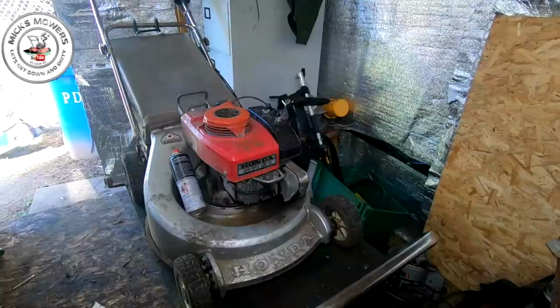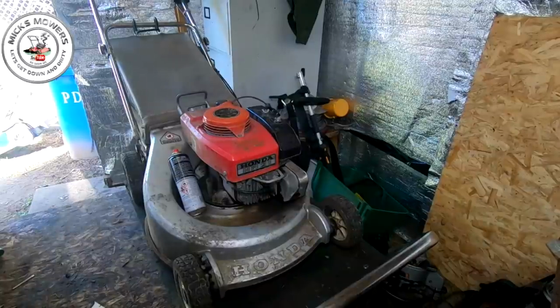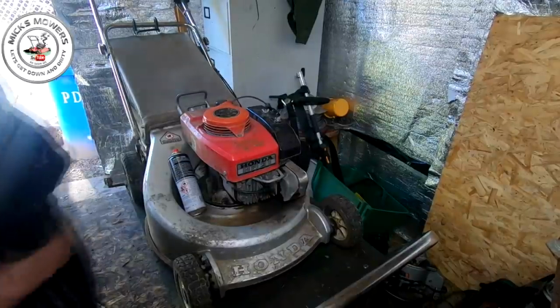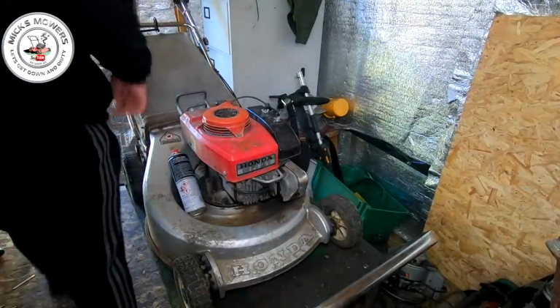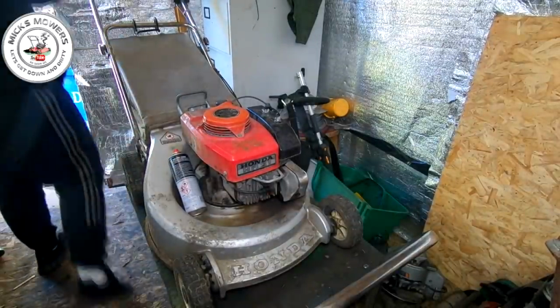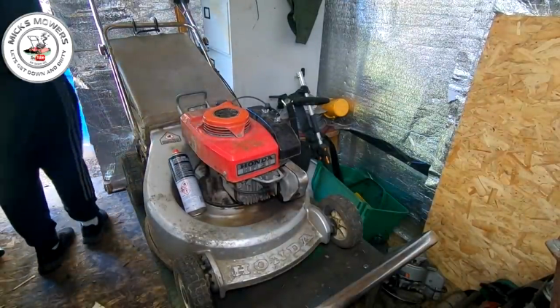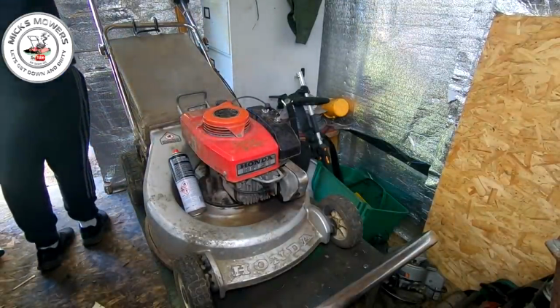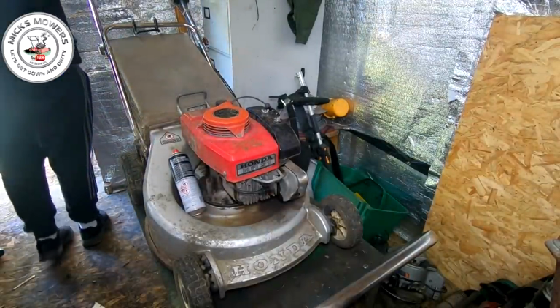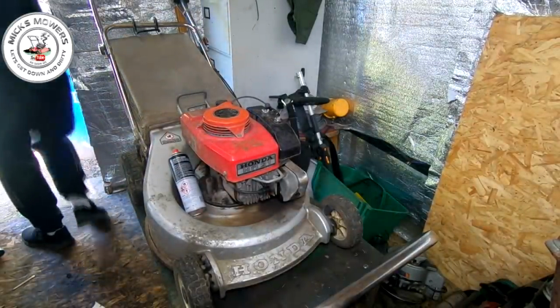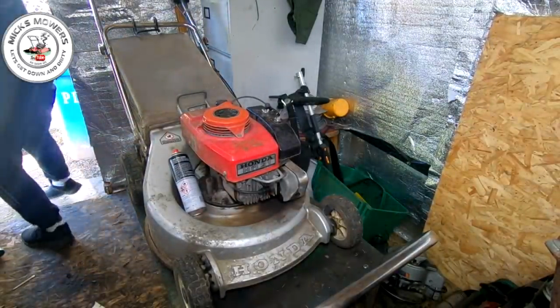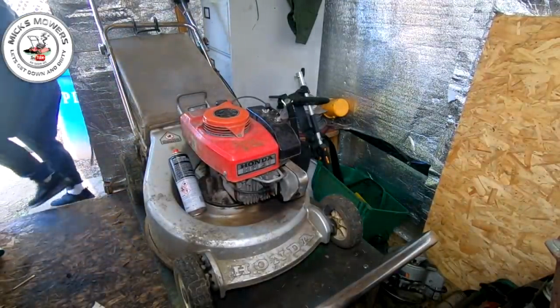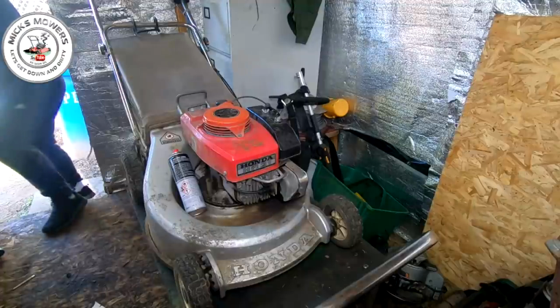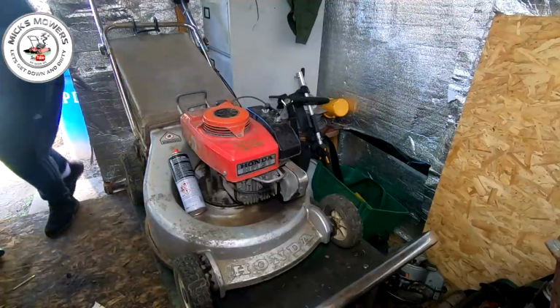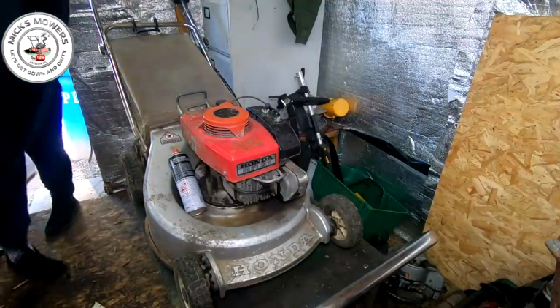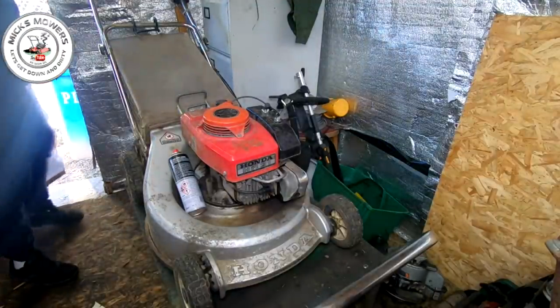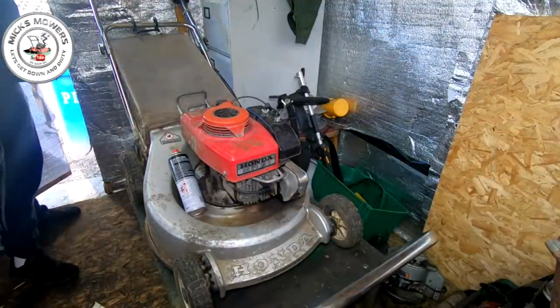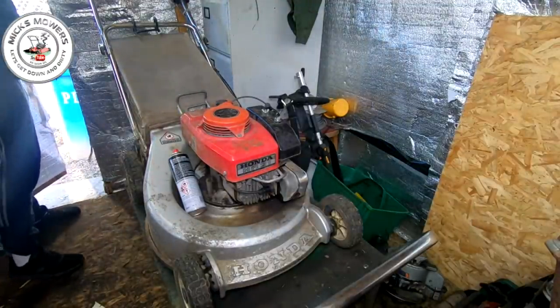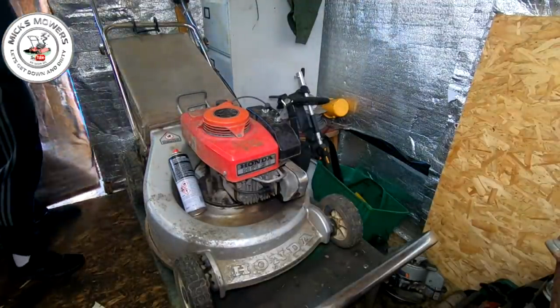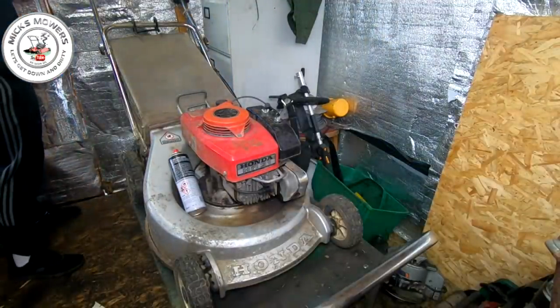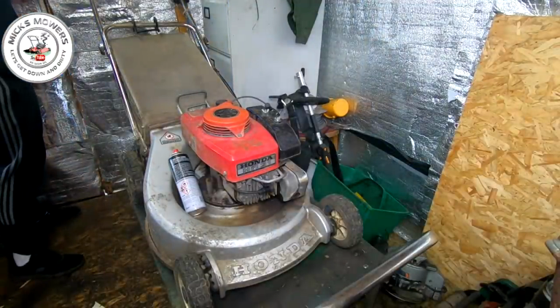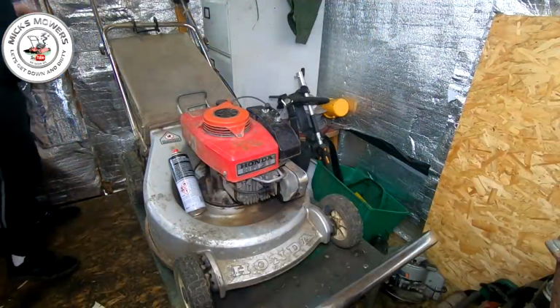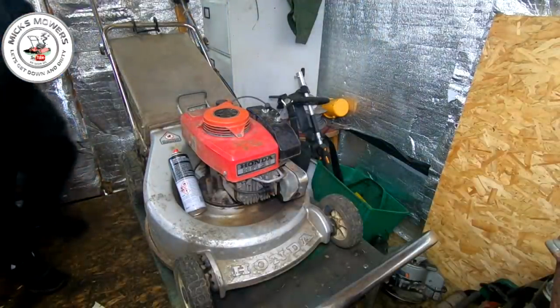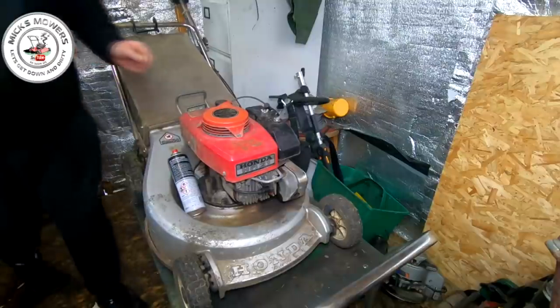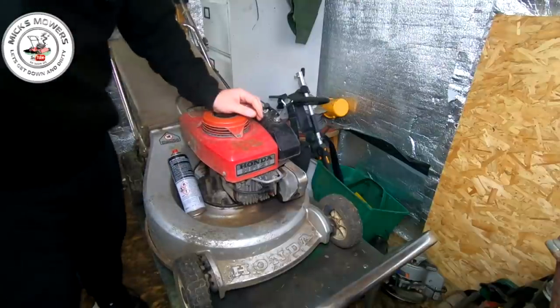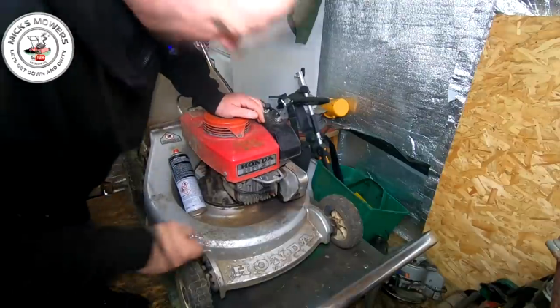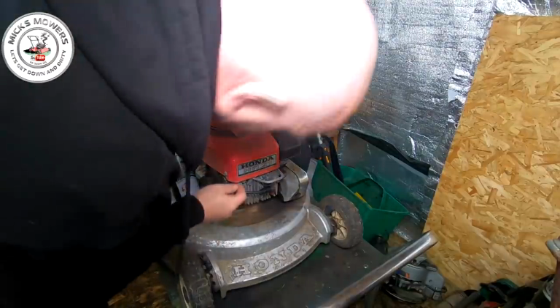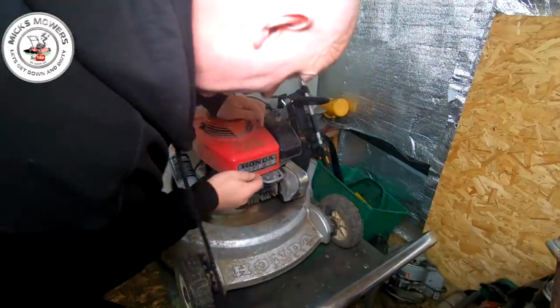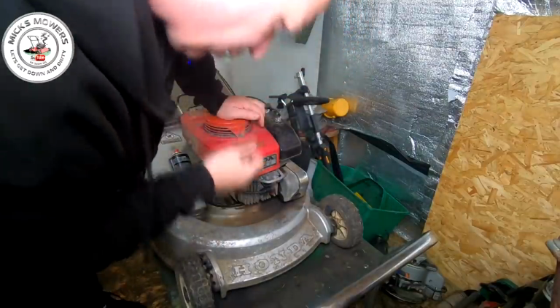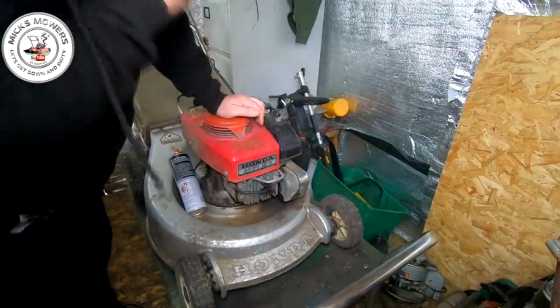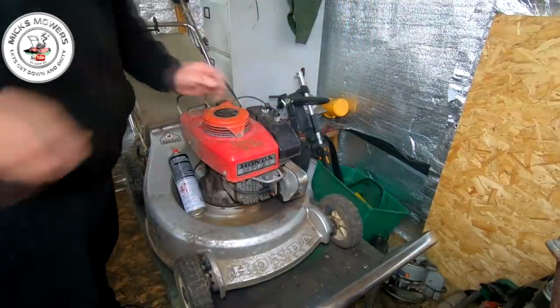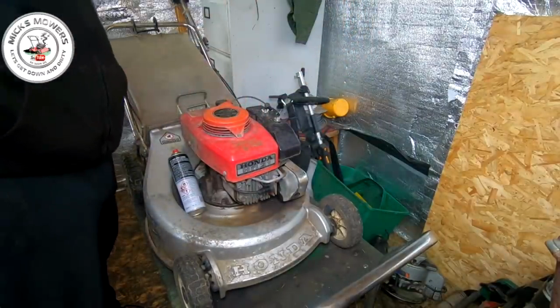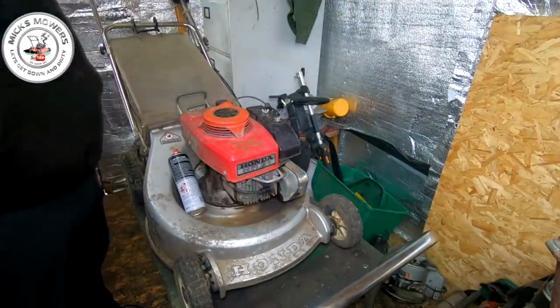Right, here it is — let me shut the barn door up a touch because of the sunlight coming through. Here it is, little HR21, I think it is off the top of my head. HR21 and it's got a no-spark issue.